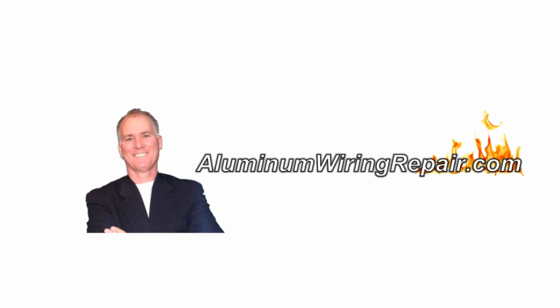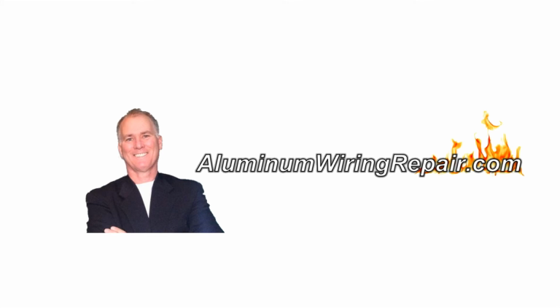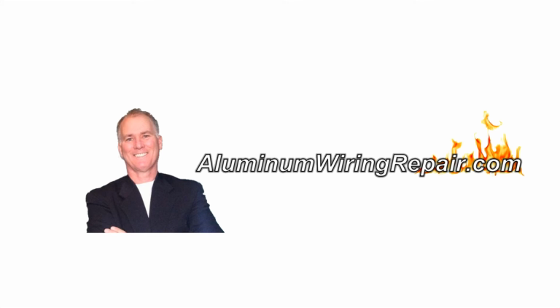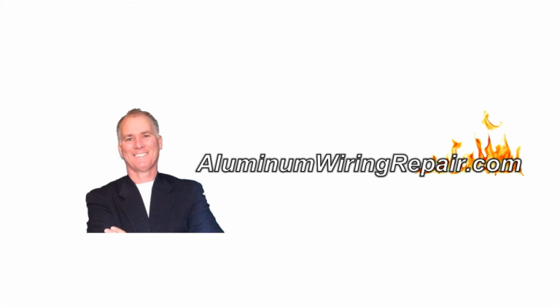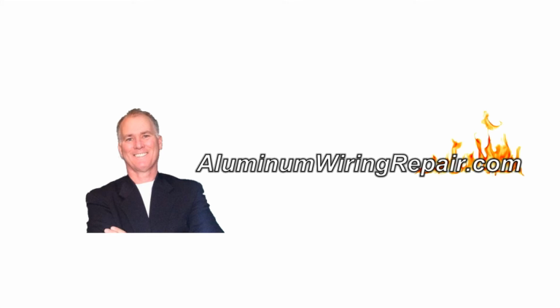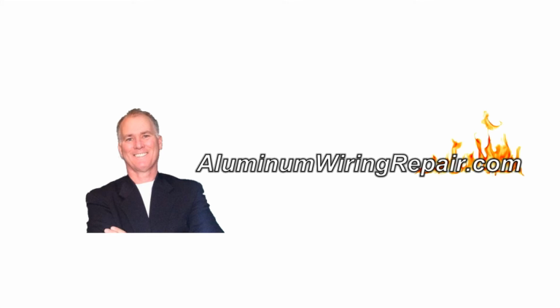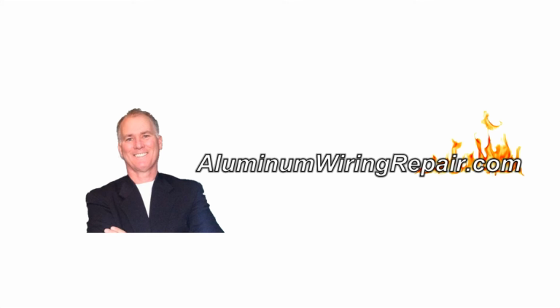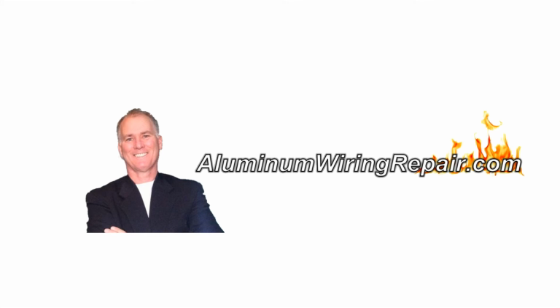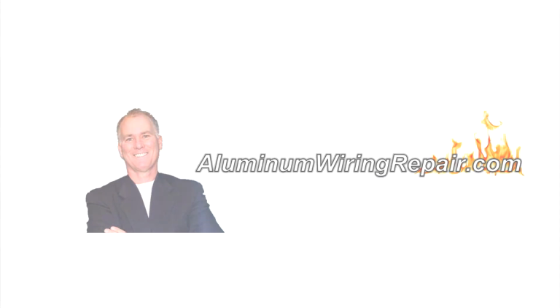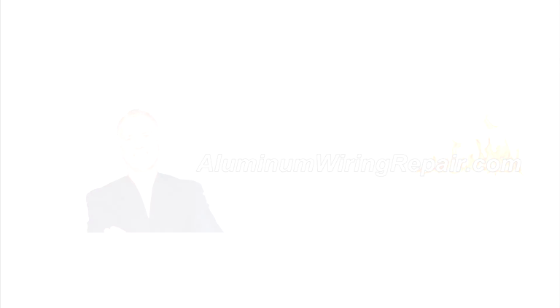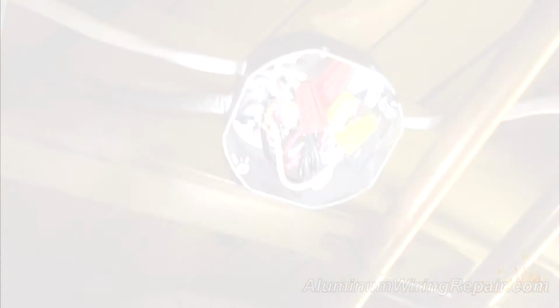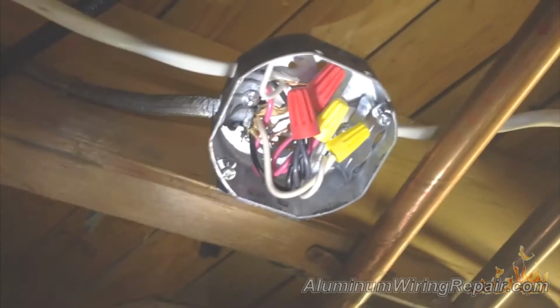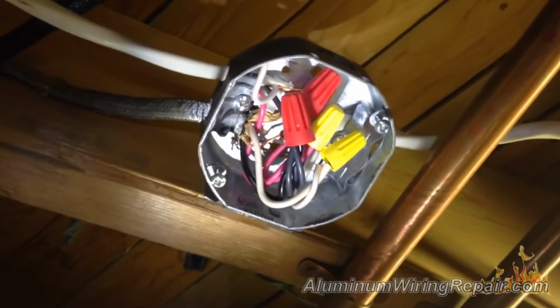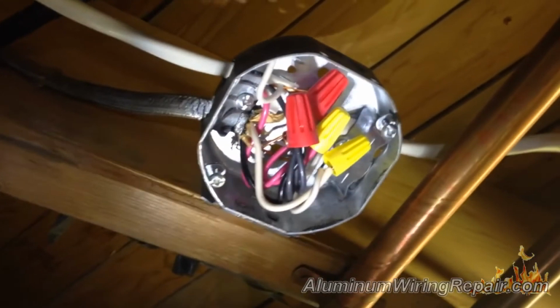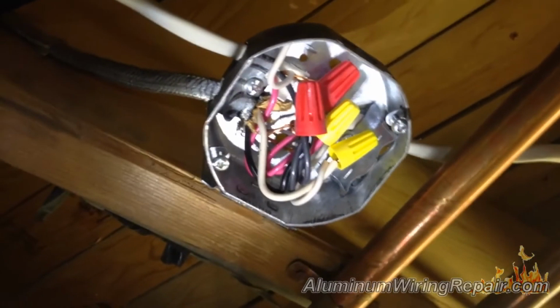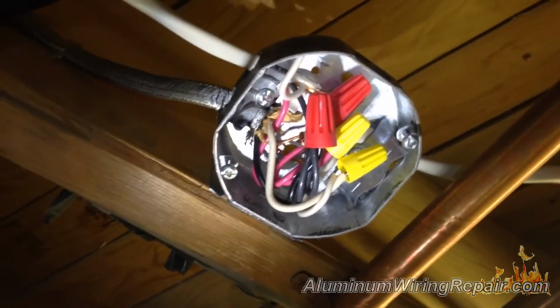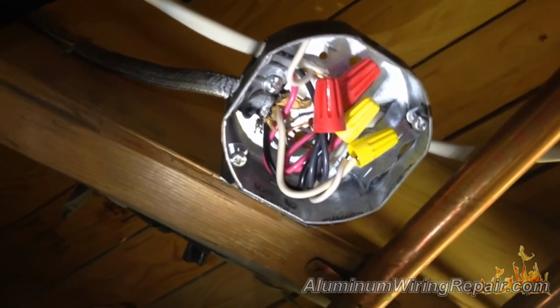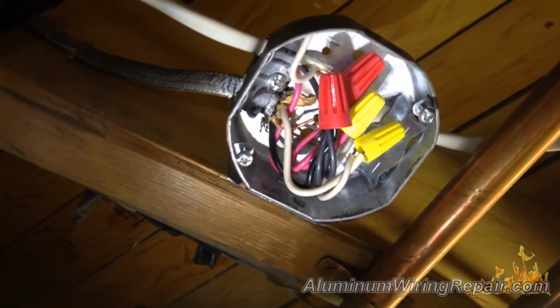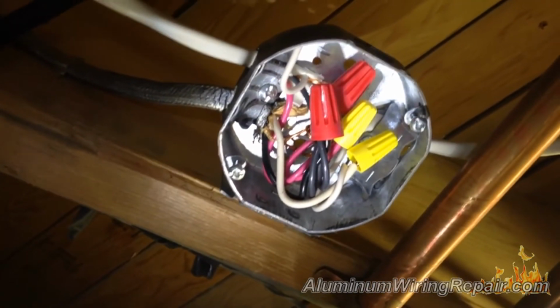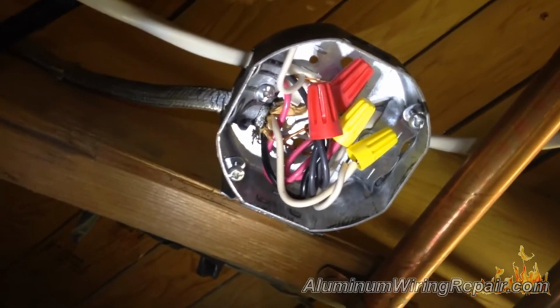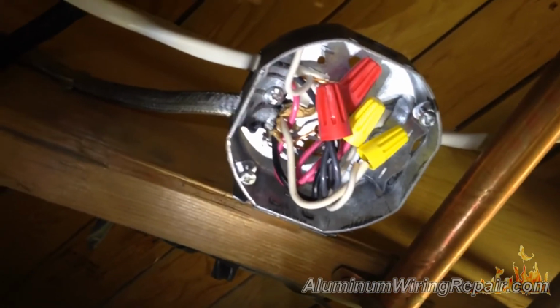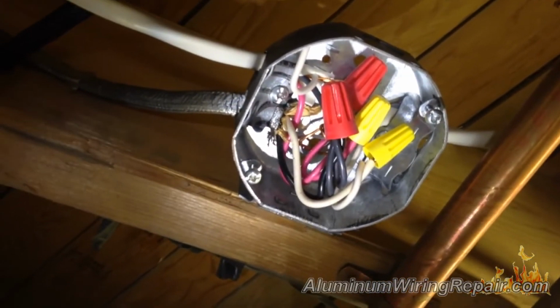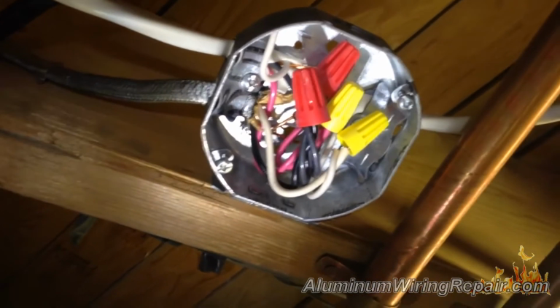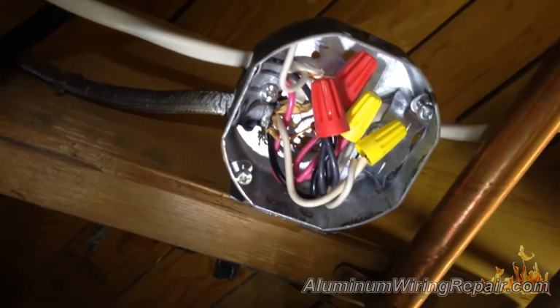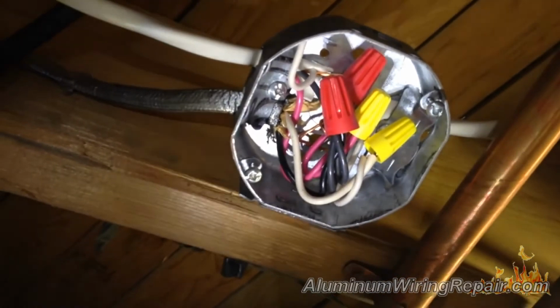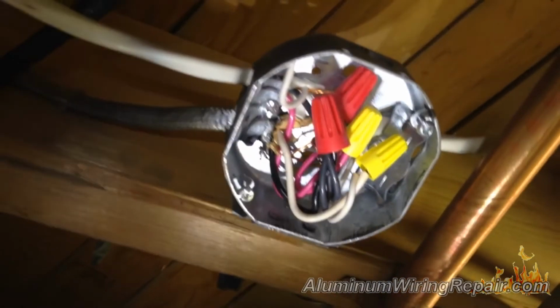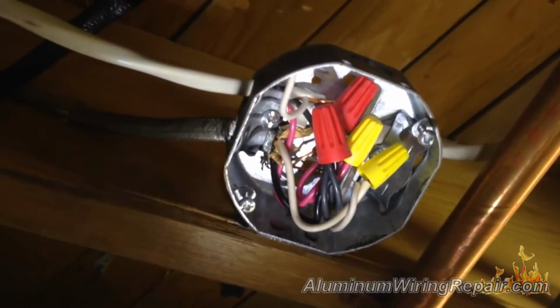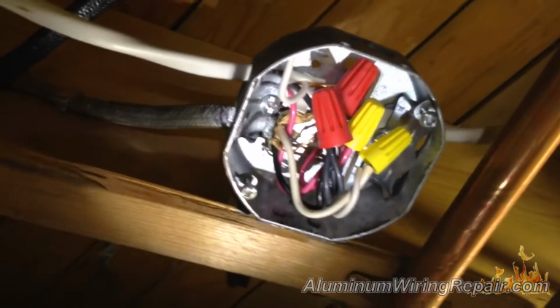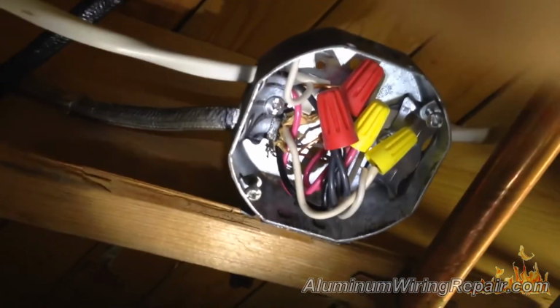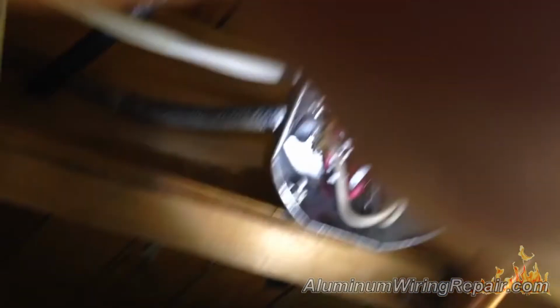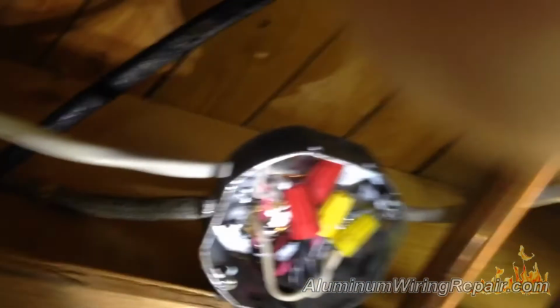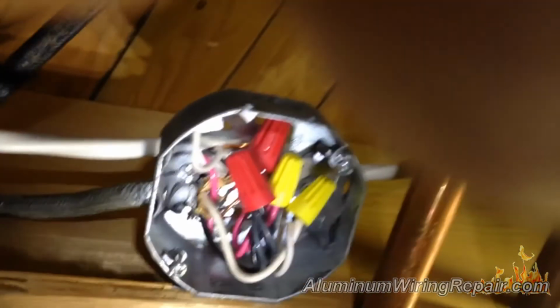You can get access to that webinar at AluminumWiringRepair.com. It's a typical situation that we run into of electricians doing their own work, or doing work on repairing their aluminum connections and pigtailing.